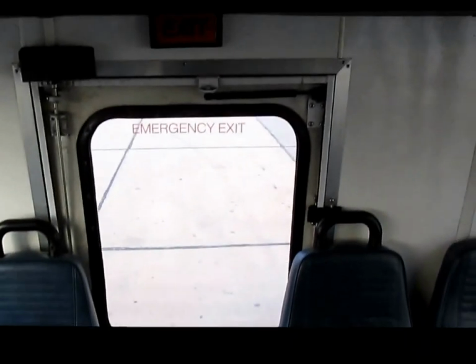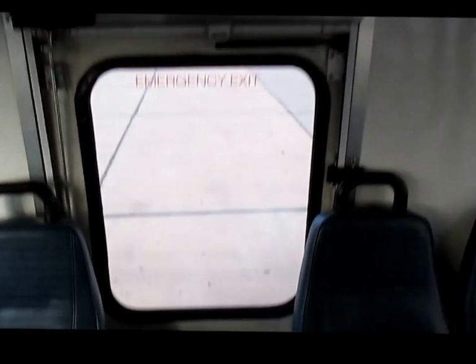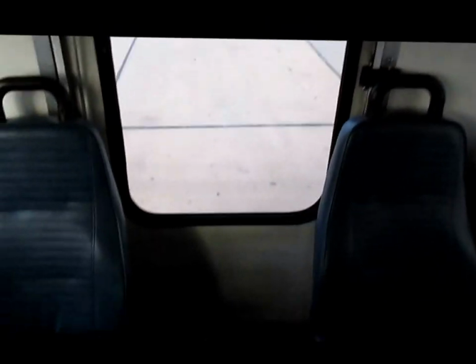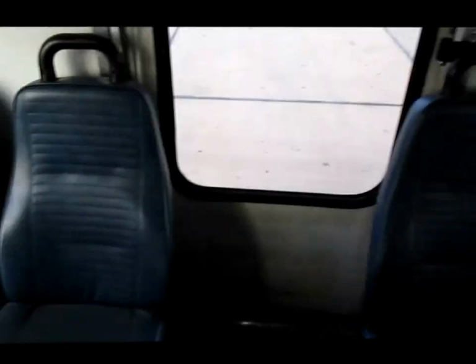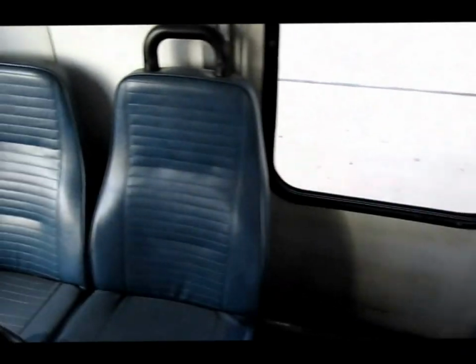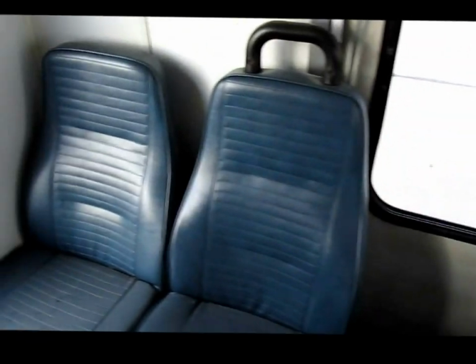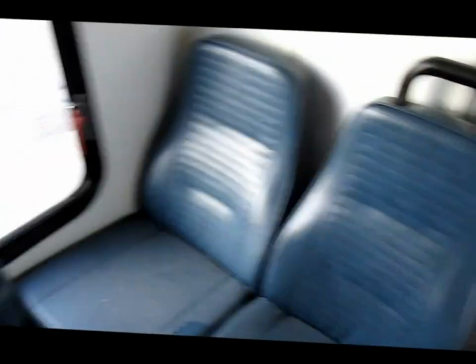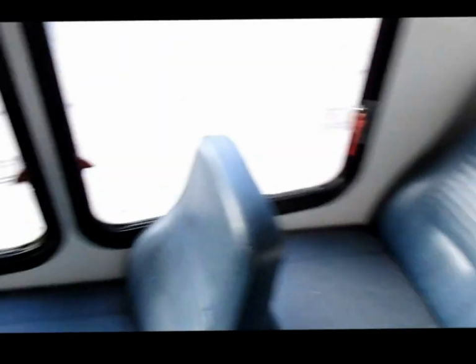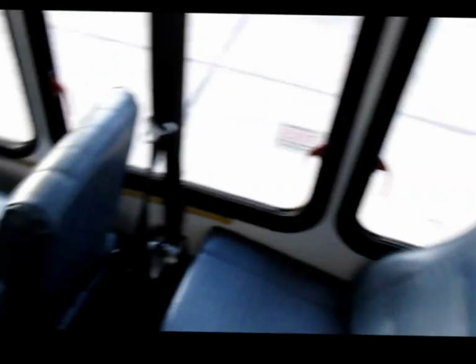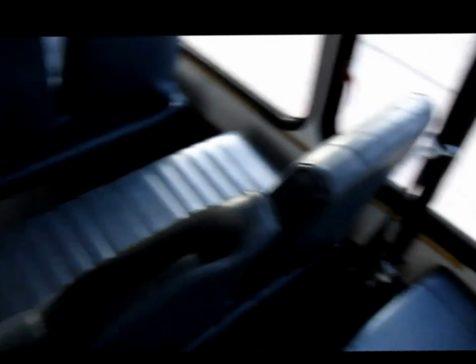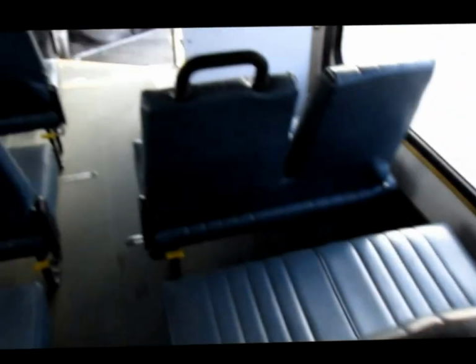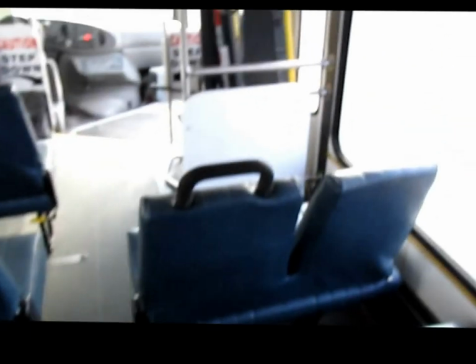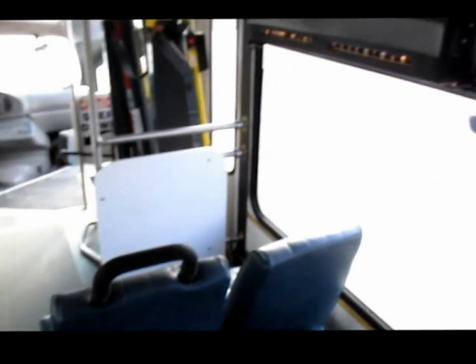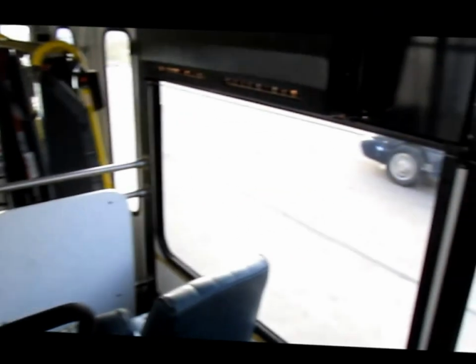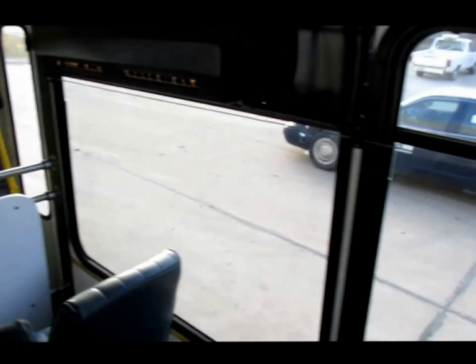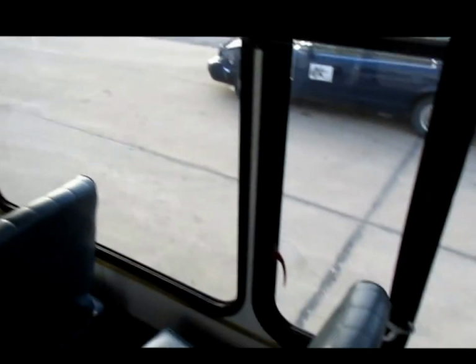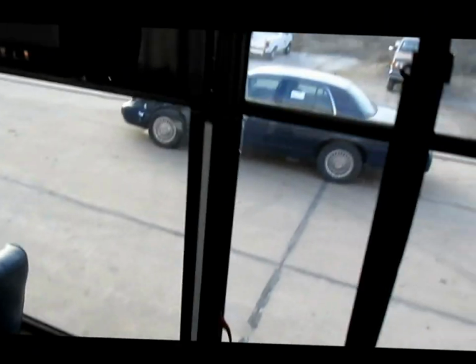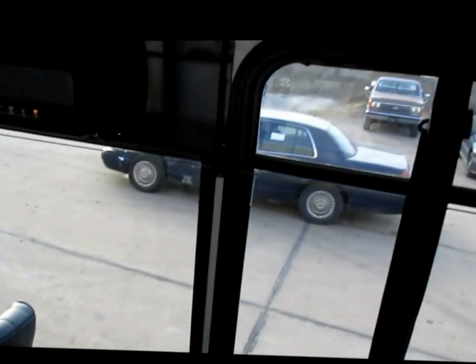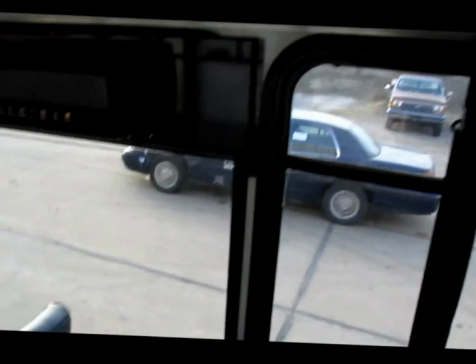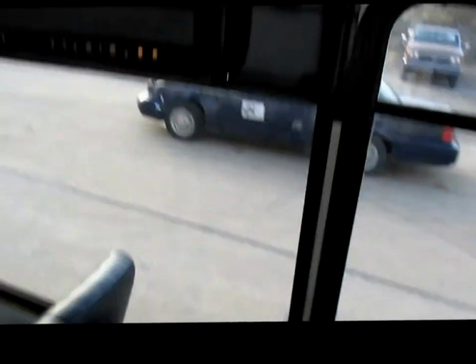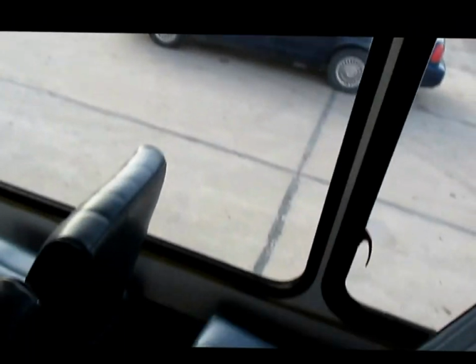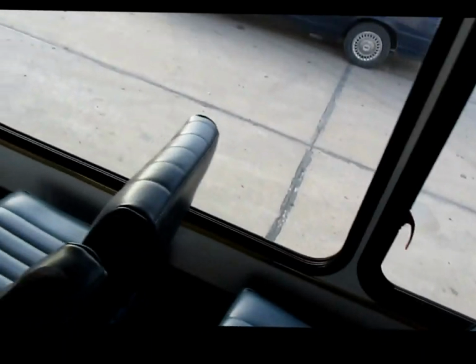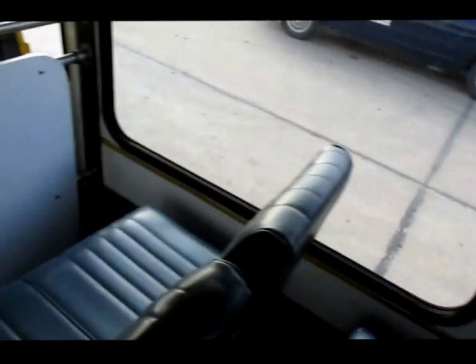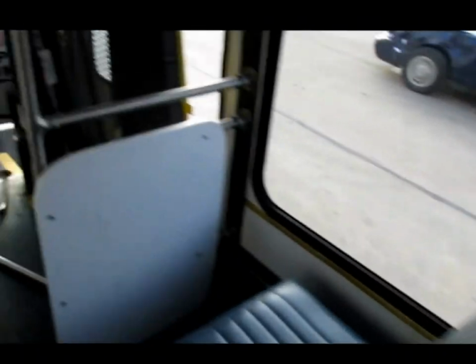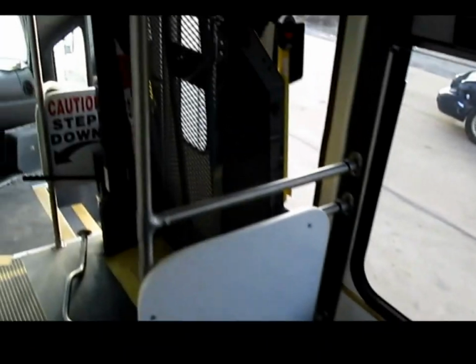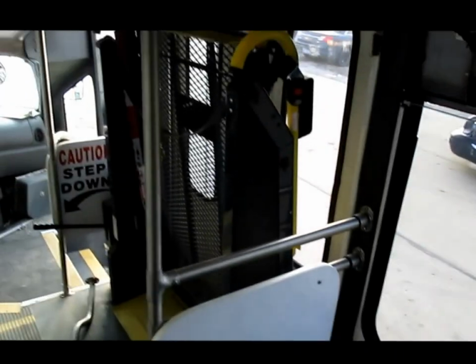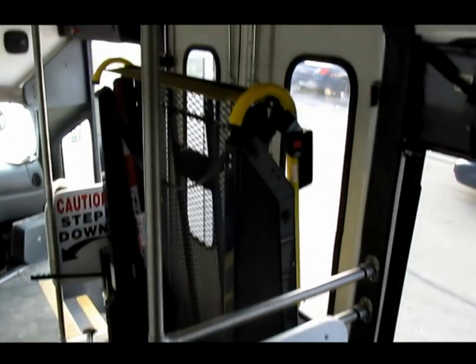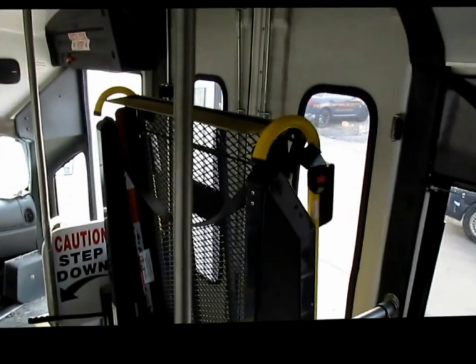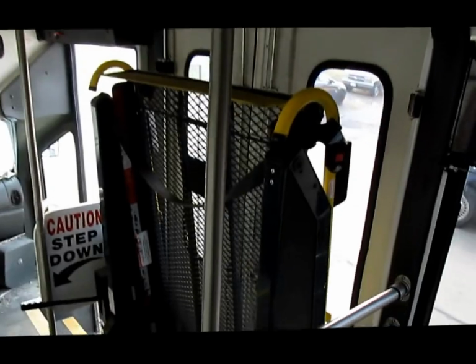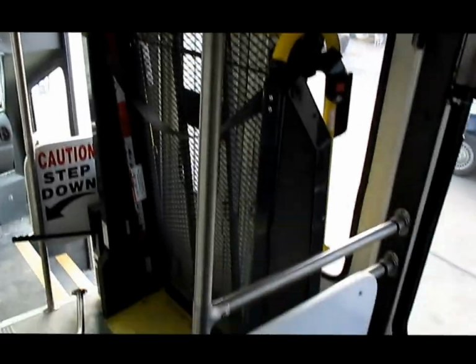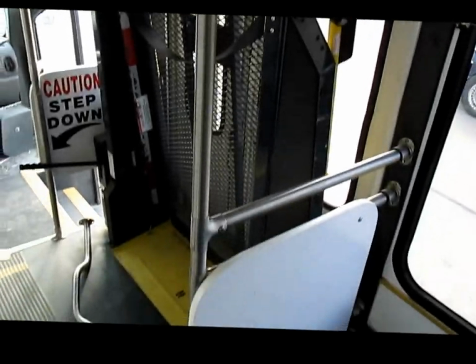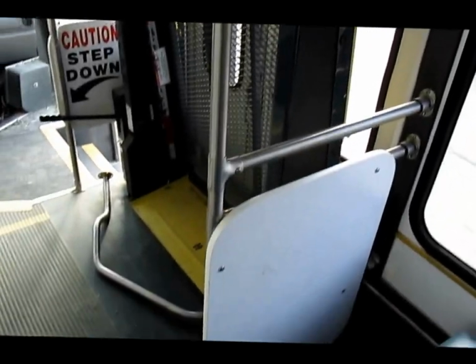Emergency exit door in the back, double seating all the way down. Emergency windows, handicap accessible — everything works.